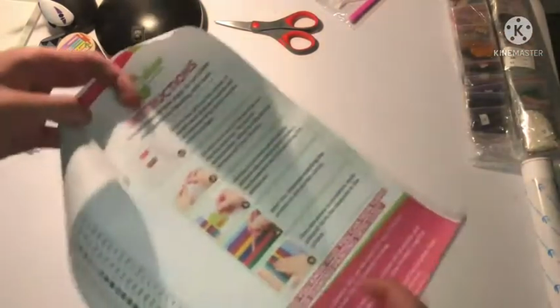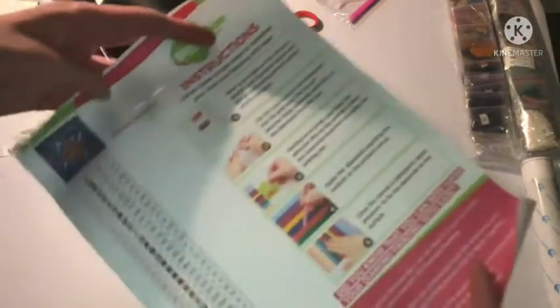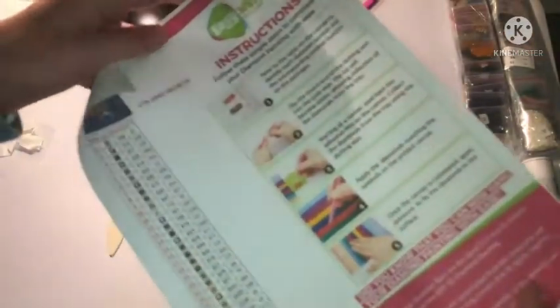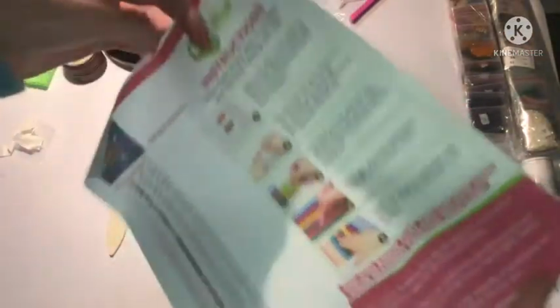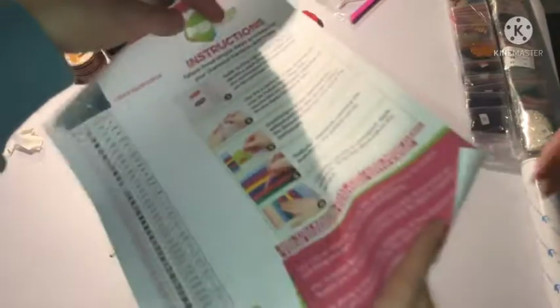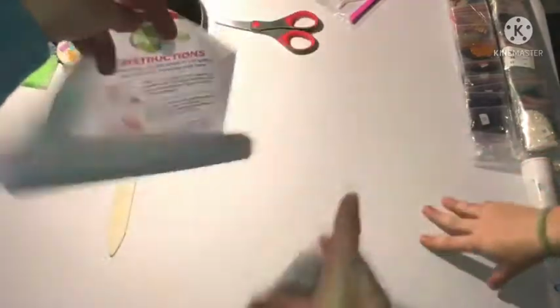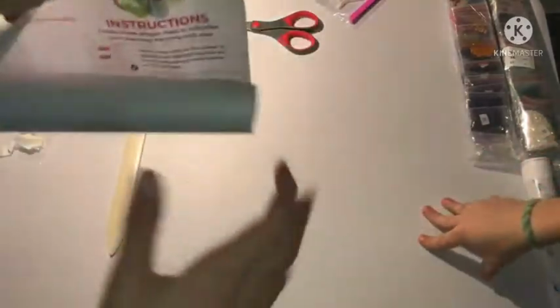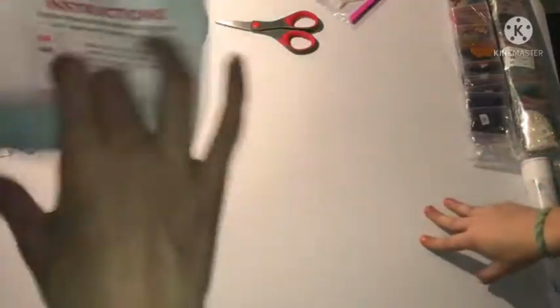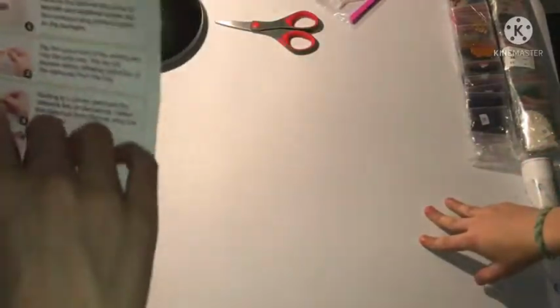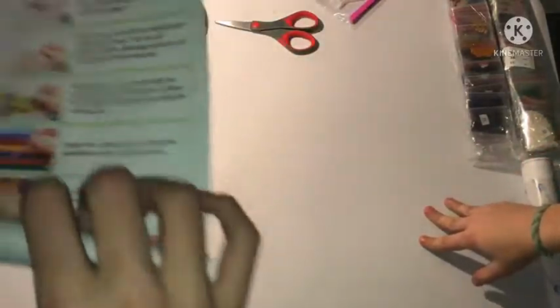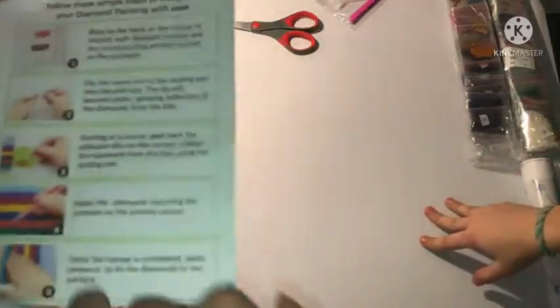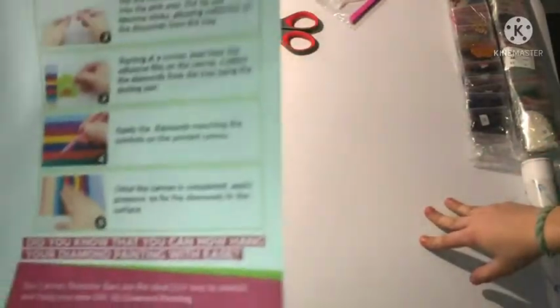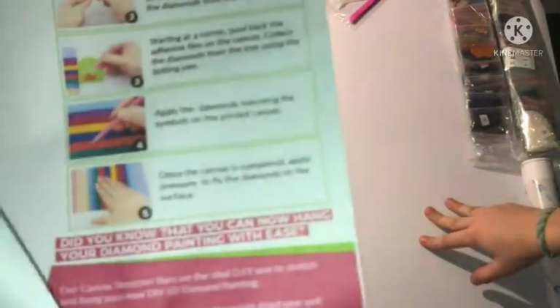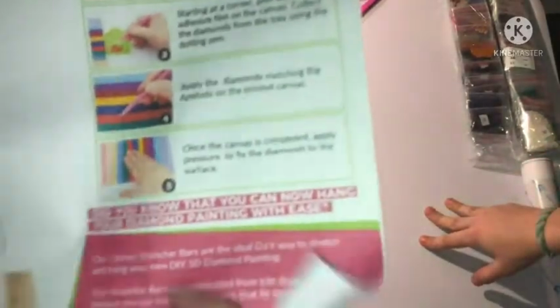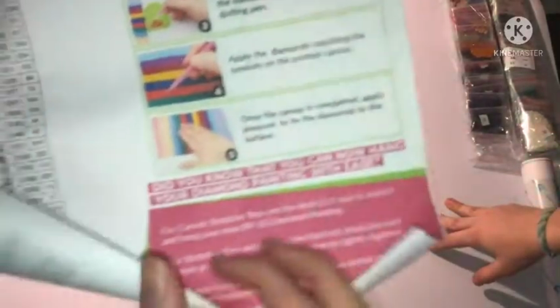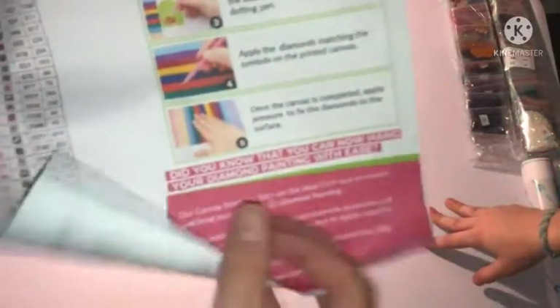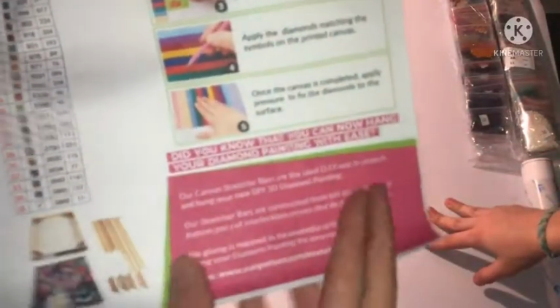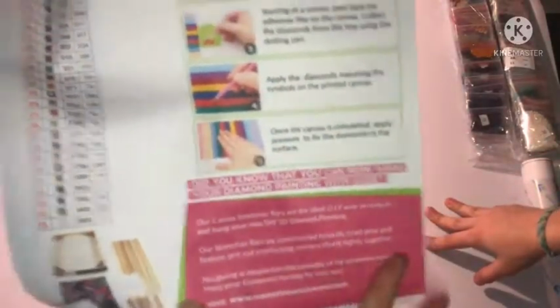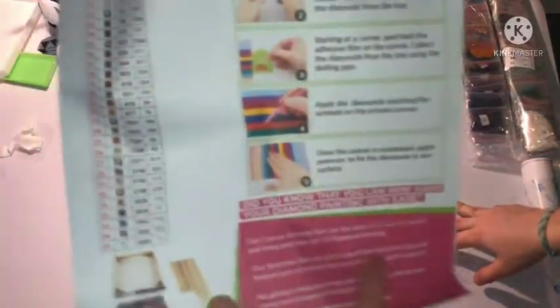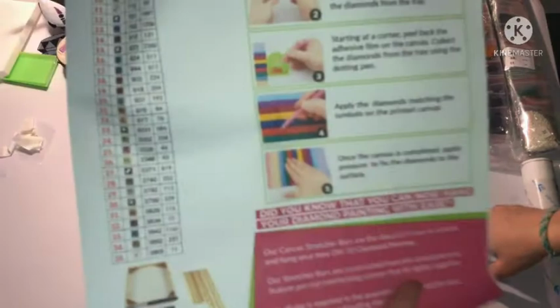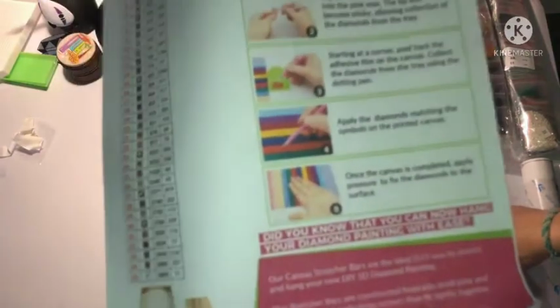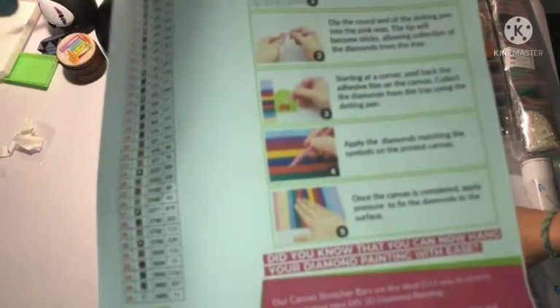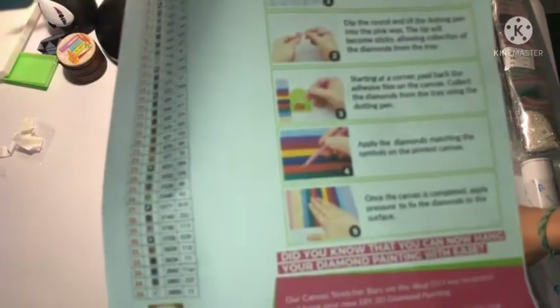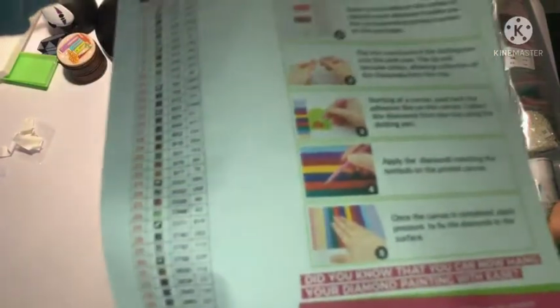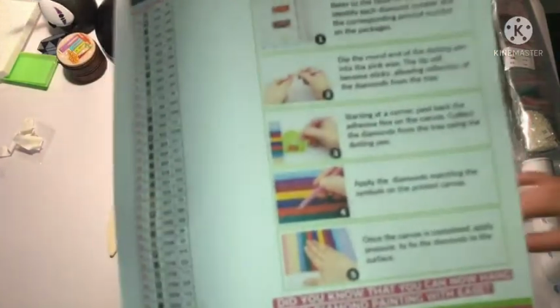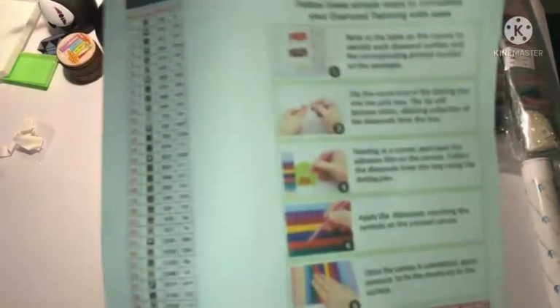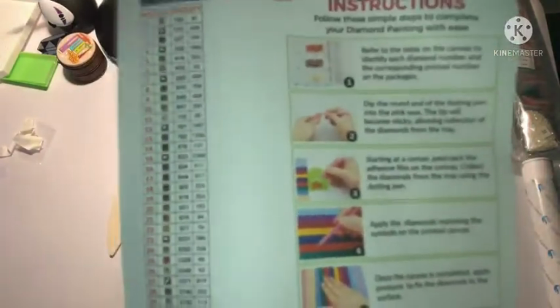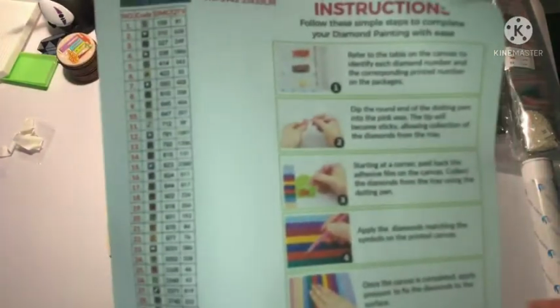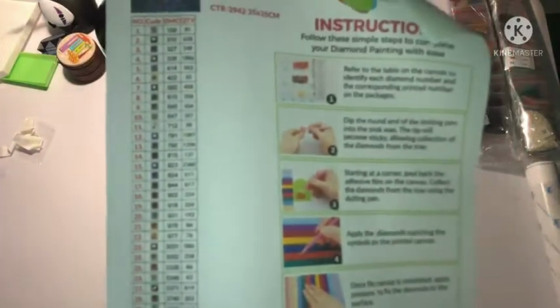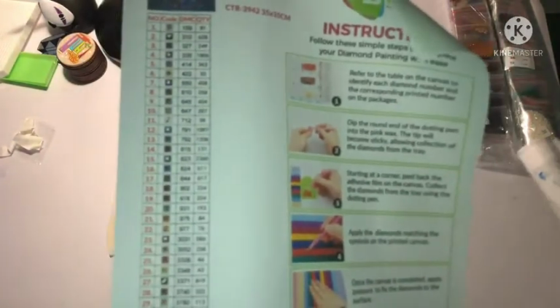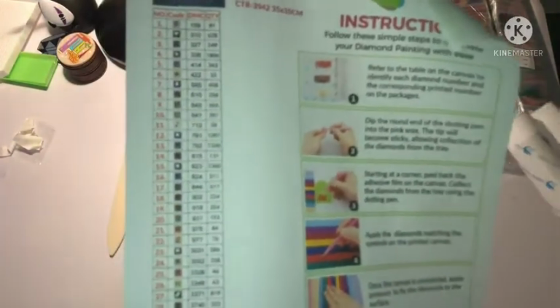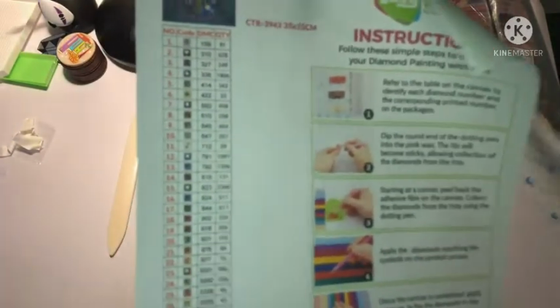Can you exchange them? Yes you can, but I think you have to pay for it. So it tells you all about the canvas — 35 by 35, you have 35 colors.